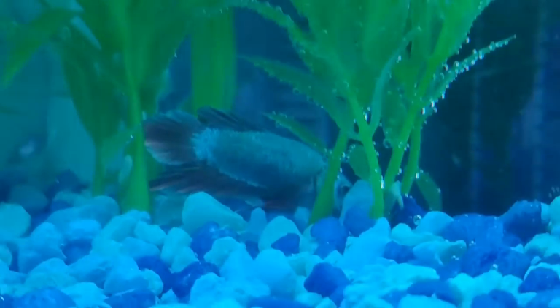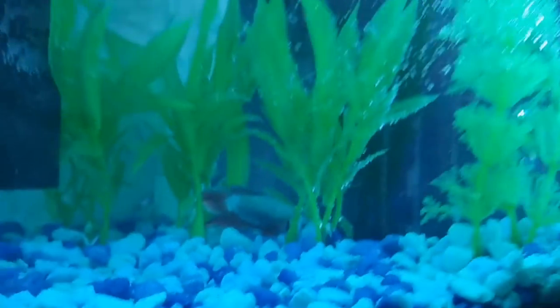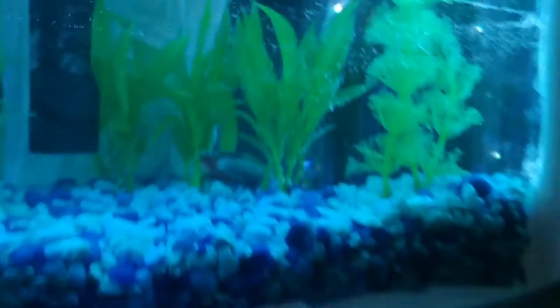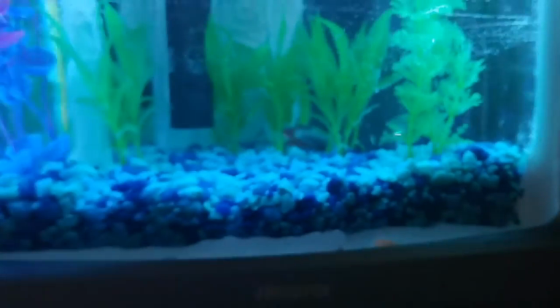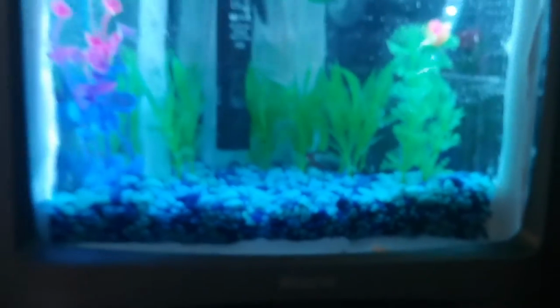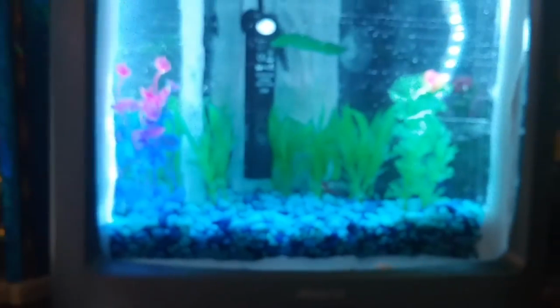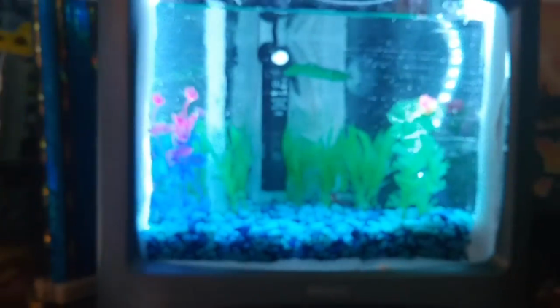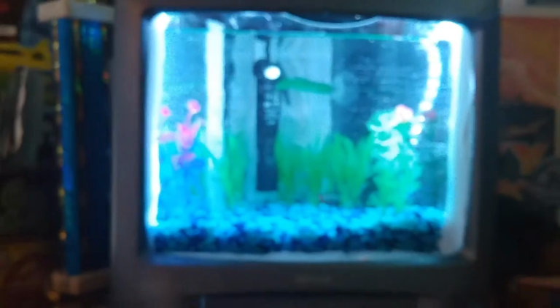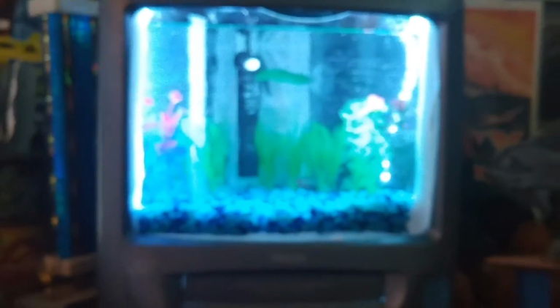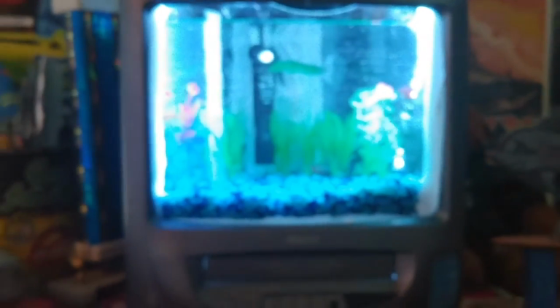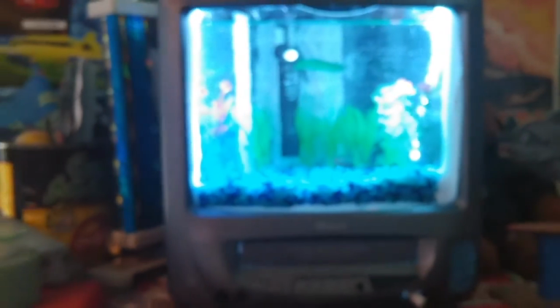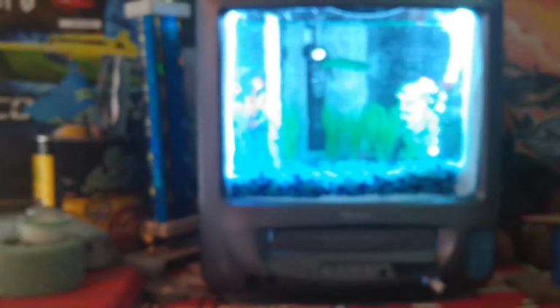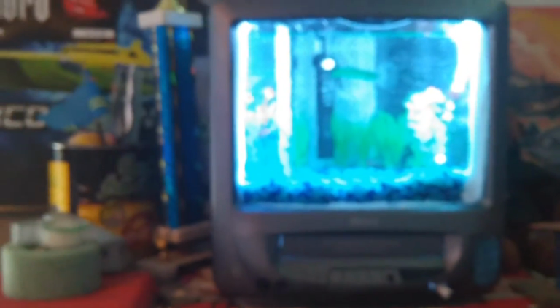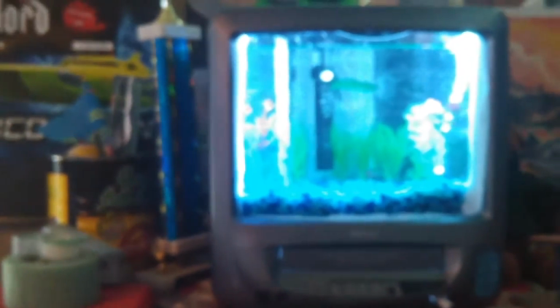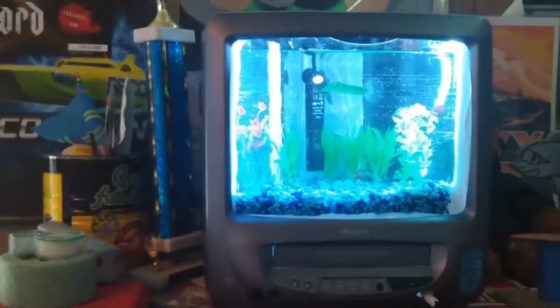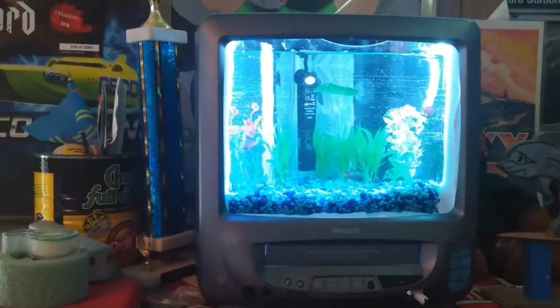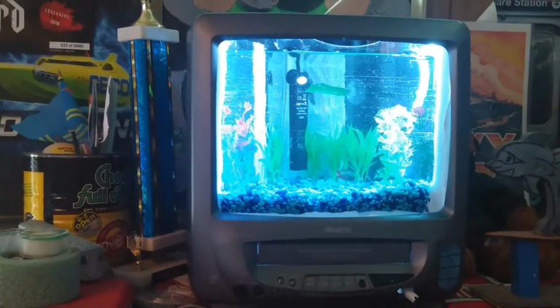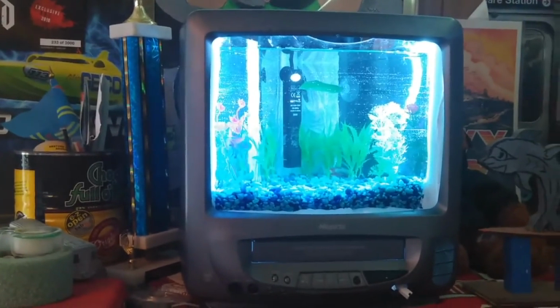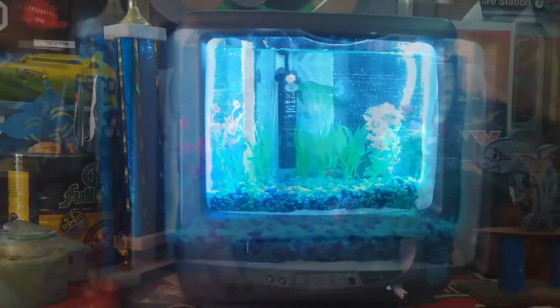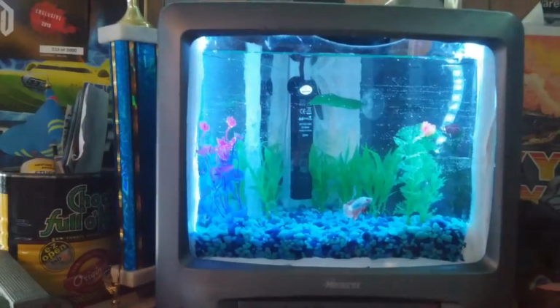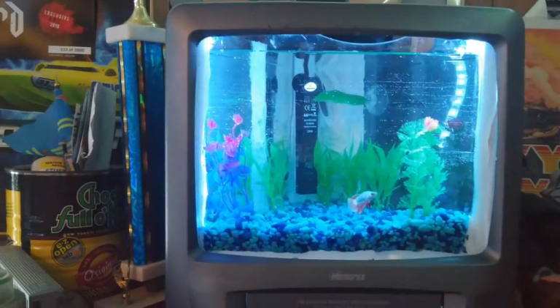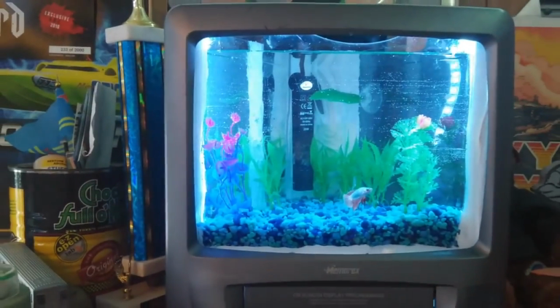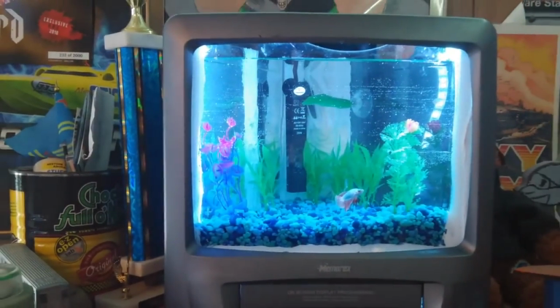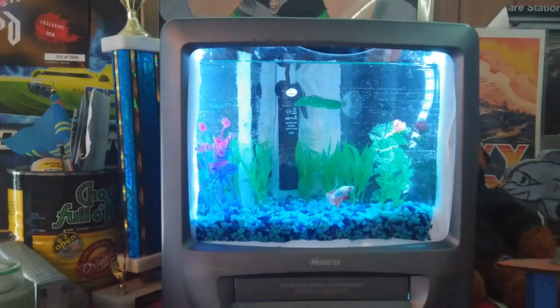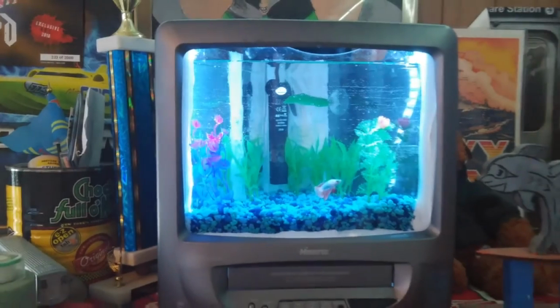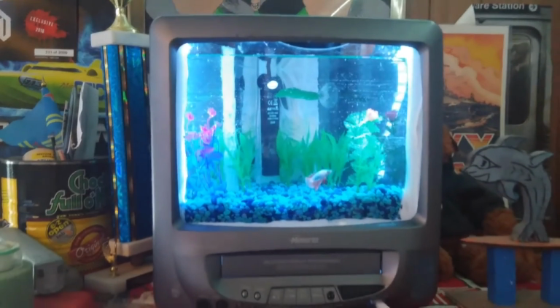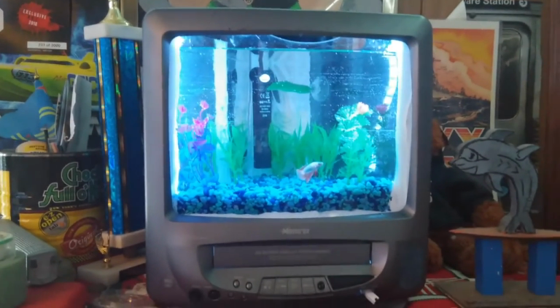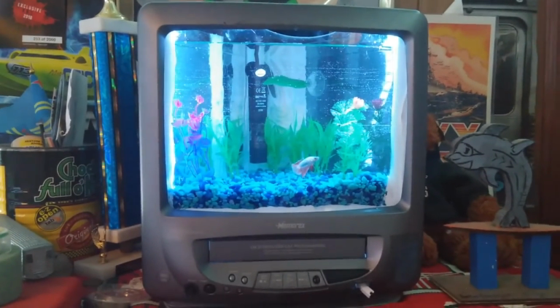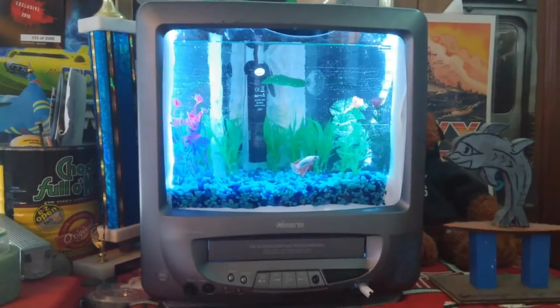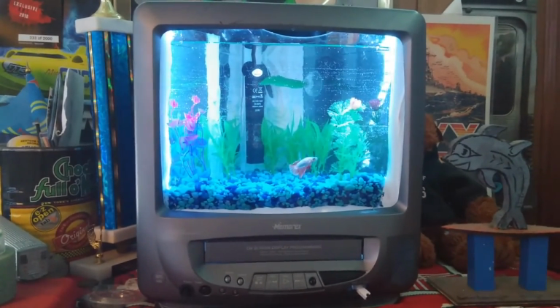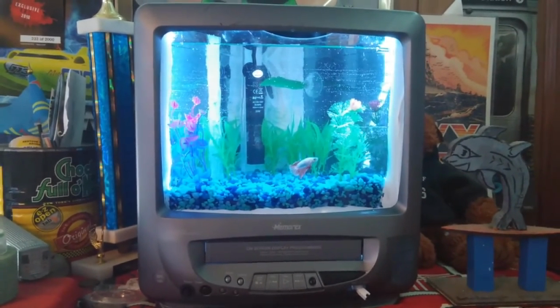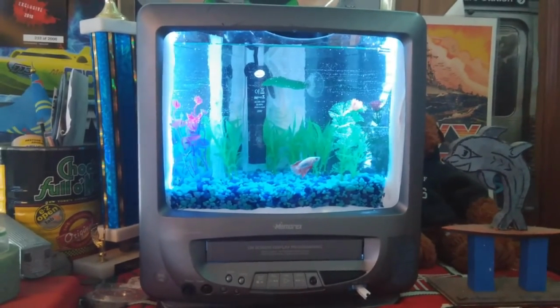This tank will be used for a betta fish named Sparky. He's called Sparky because my projects have a tendency to ignite. Let's hope with the water being built in this time, we can do without any fire.